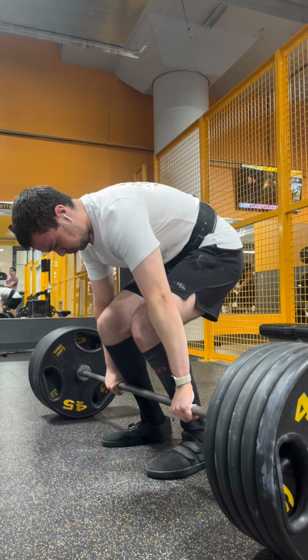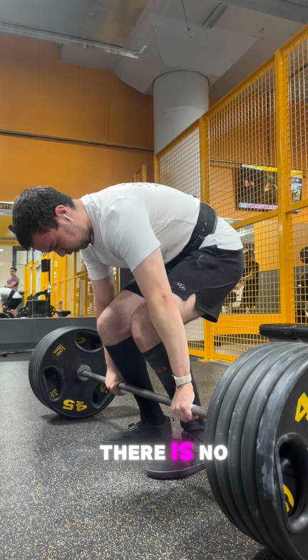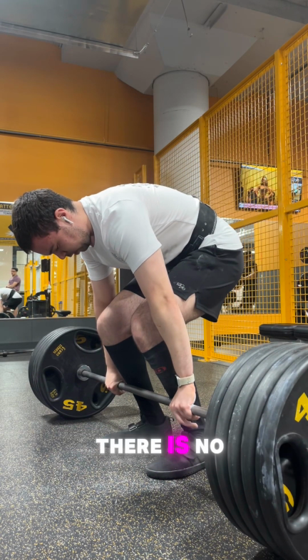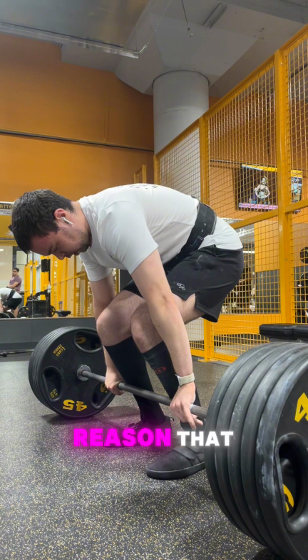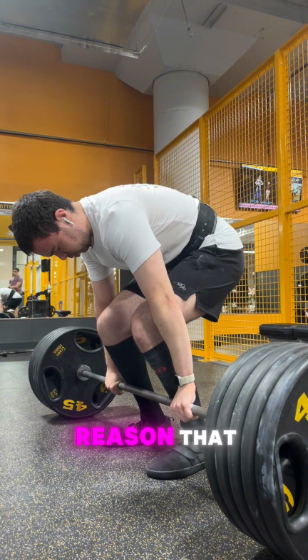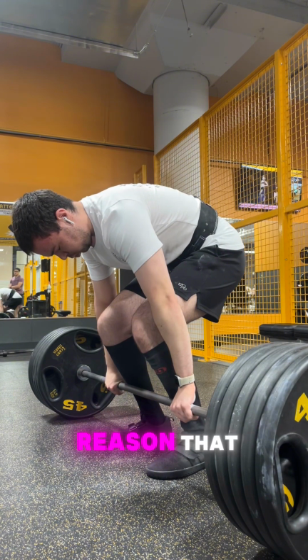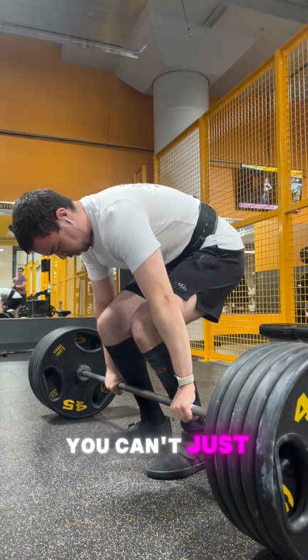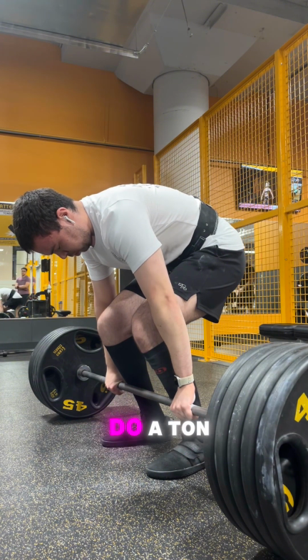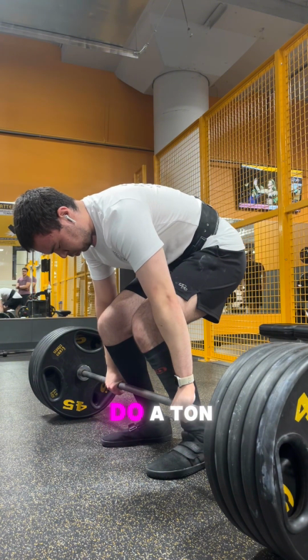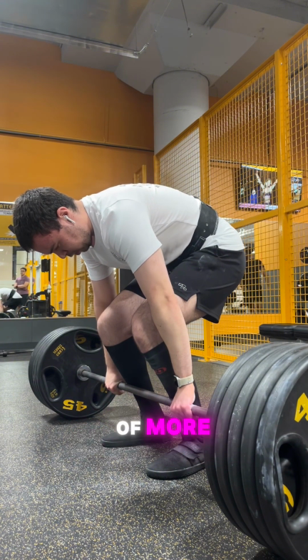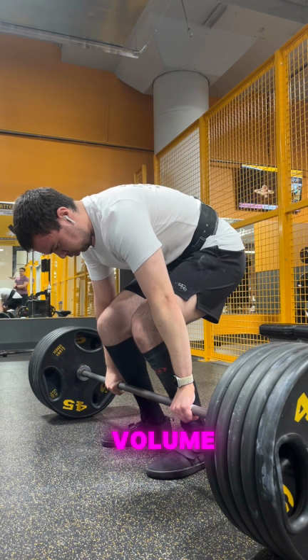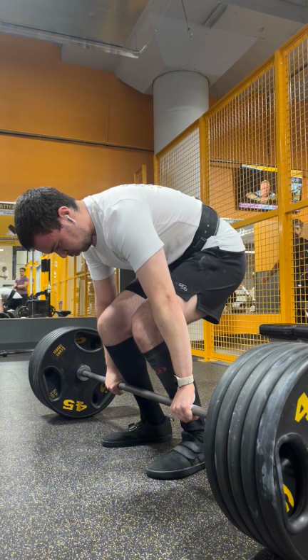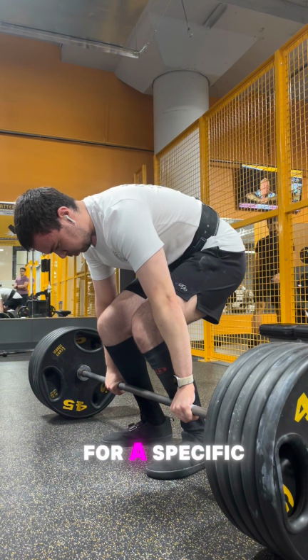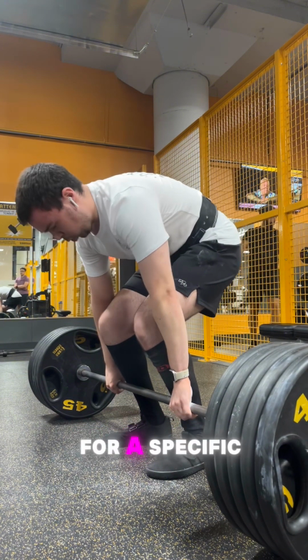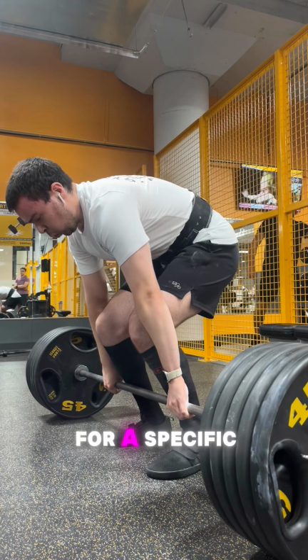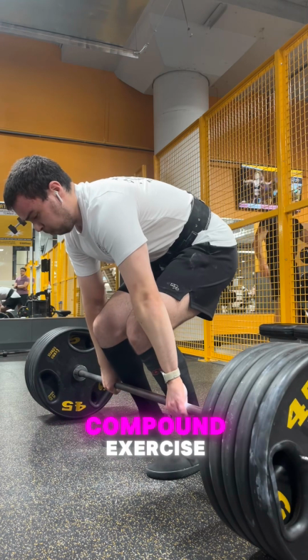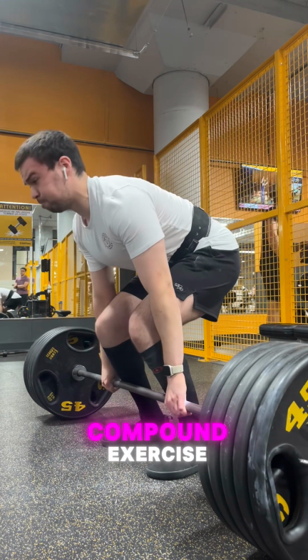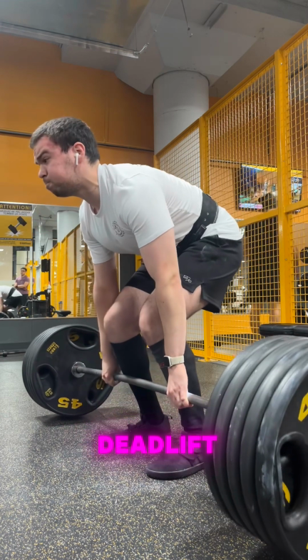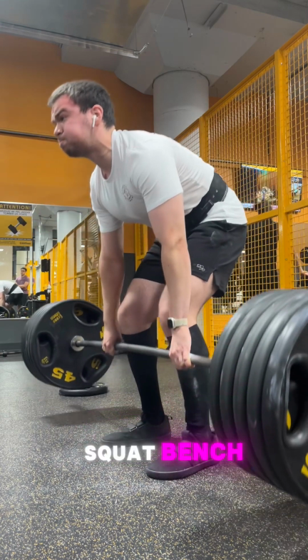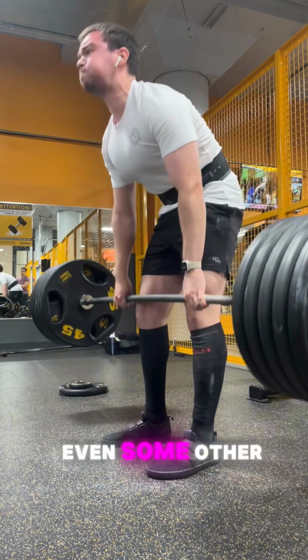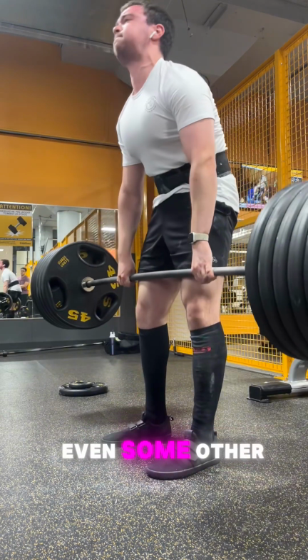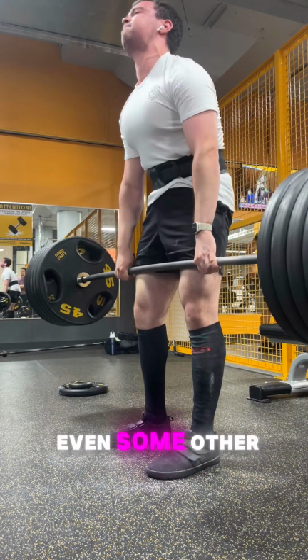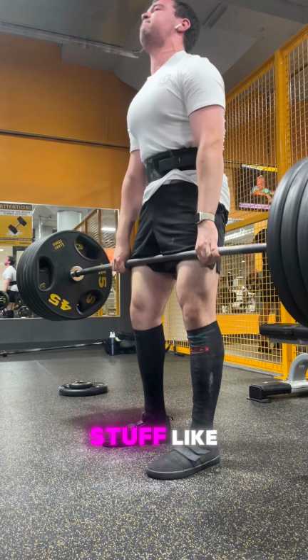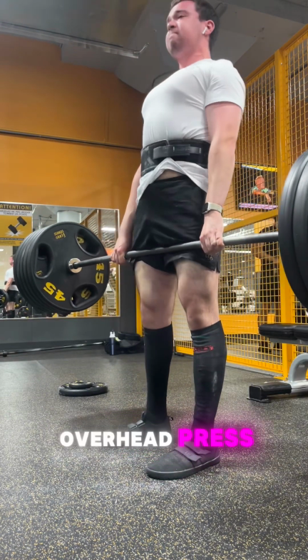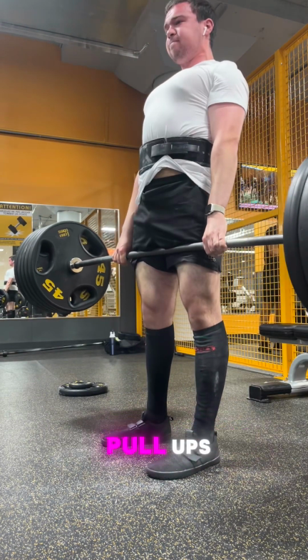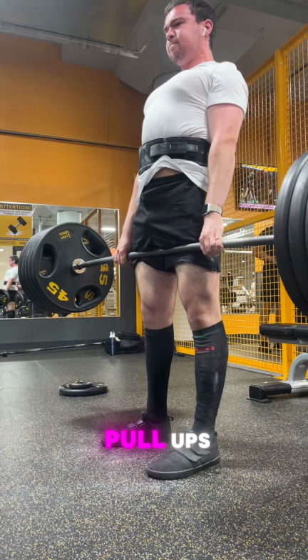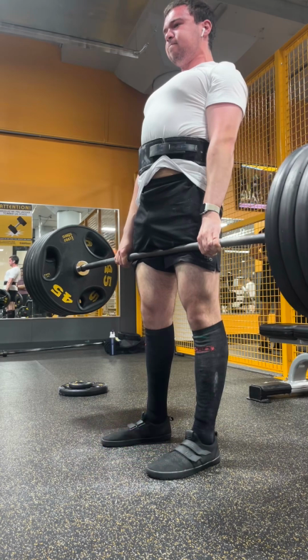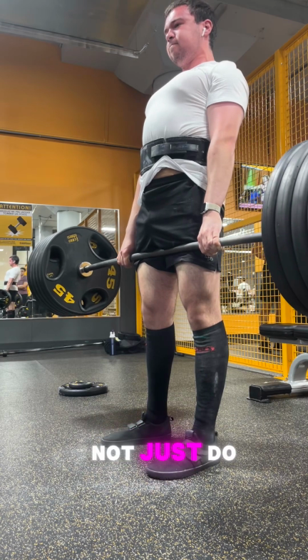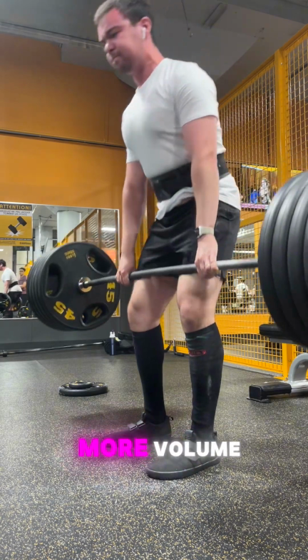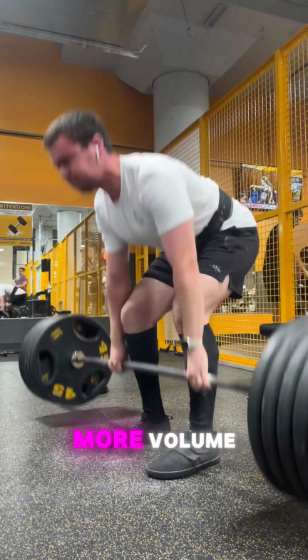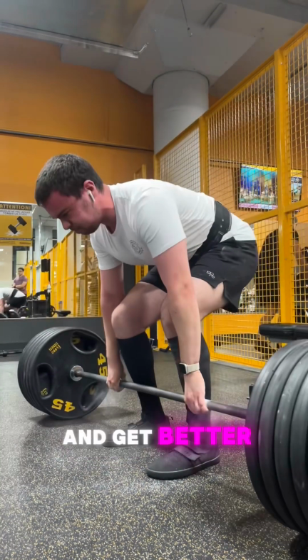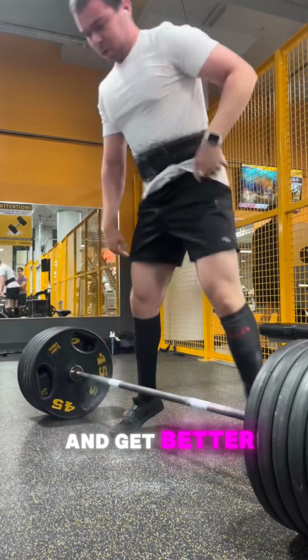there is no reason that you can't just do a ton more volume for a specific compound exercise — deadlift, squat, bench, even some other stuff like overhead press and pull-ups — and just do more volume and get better at it.